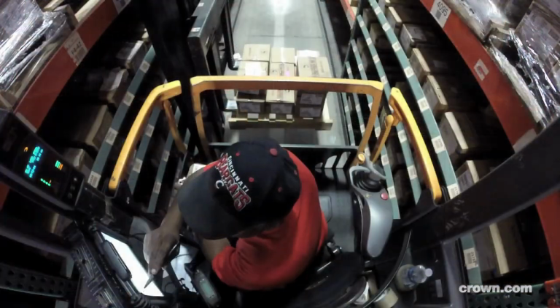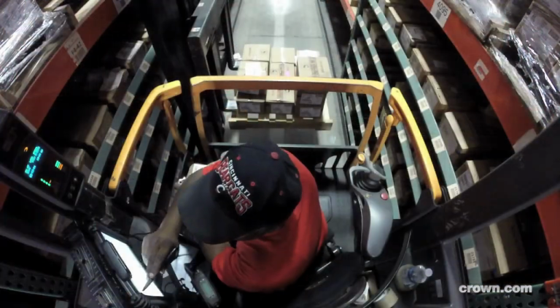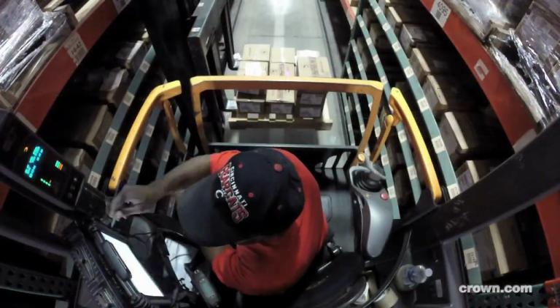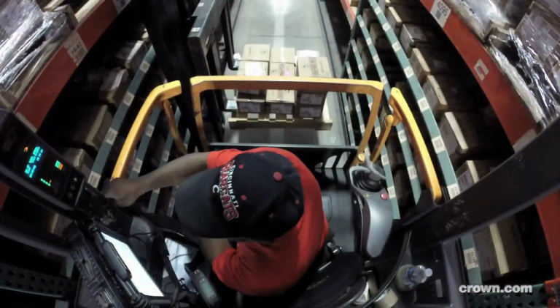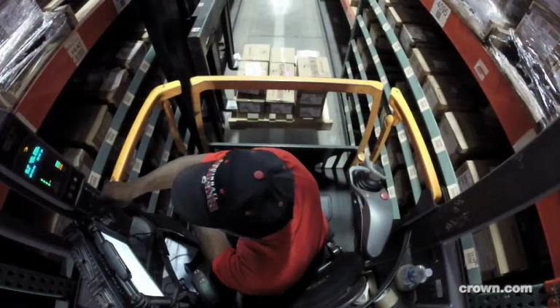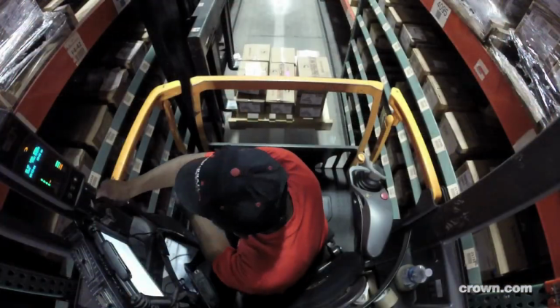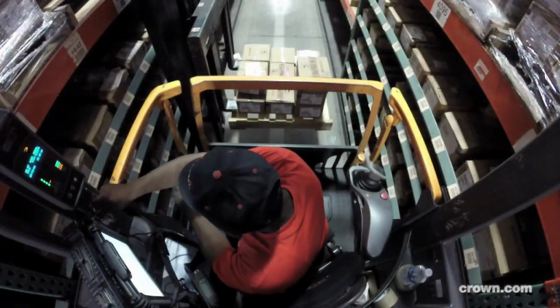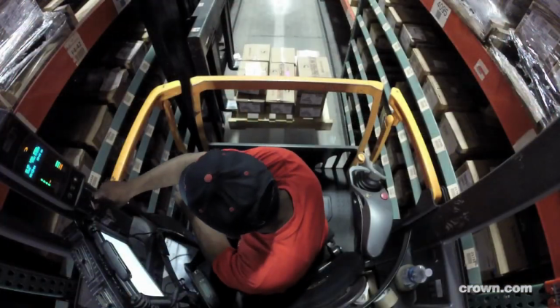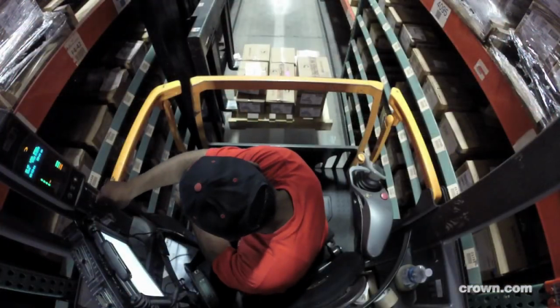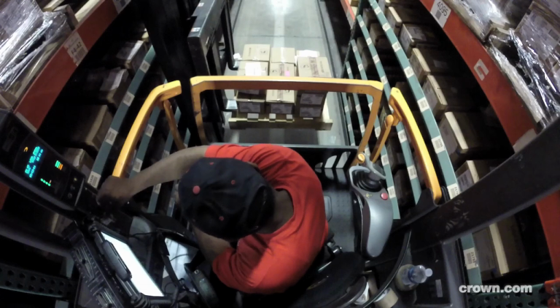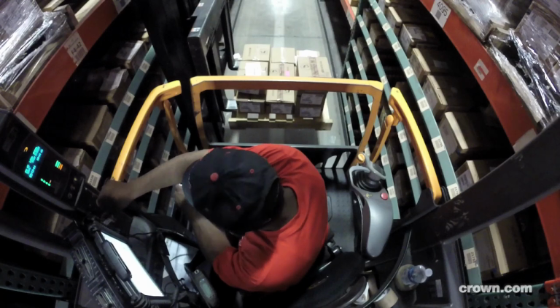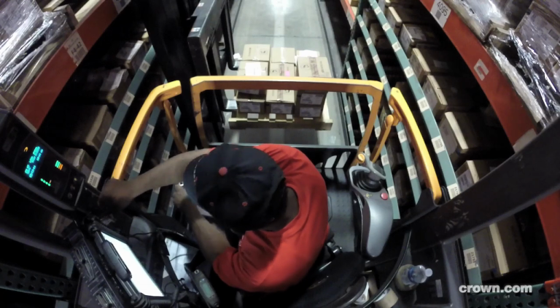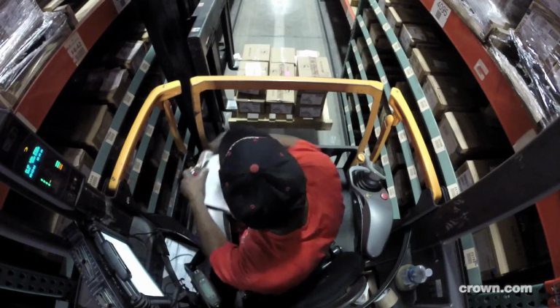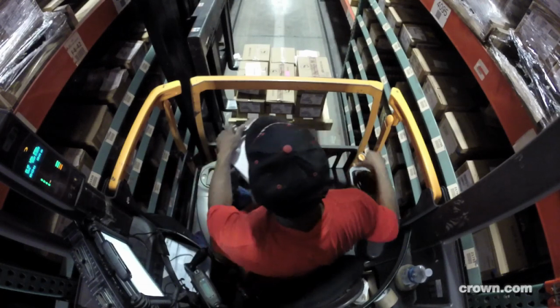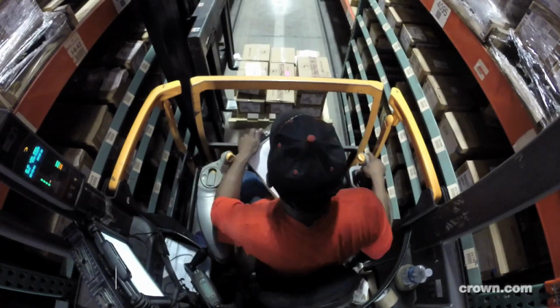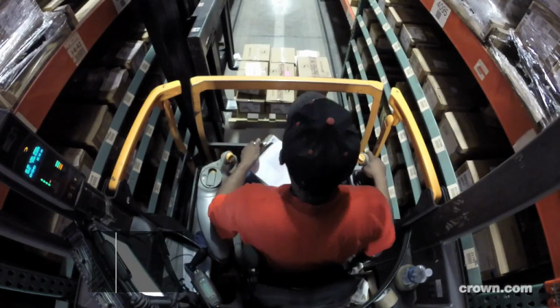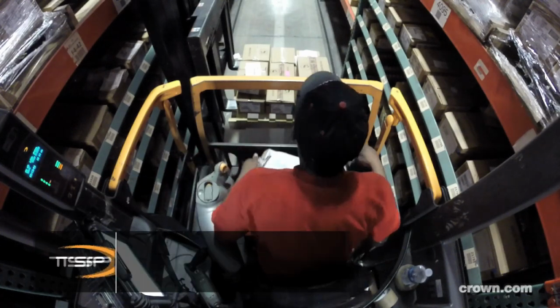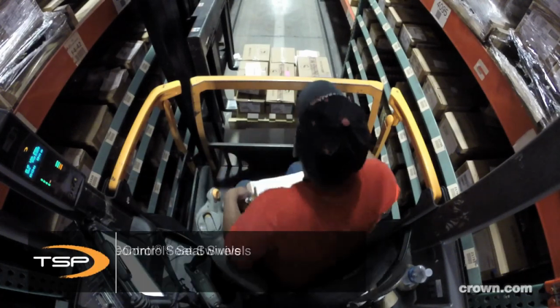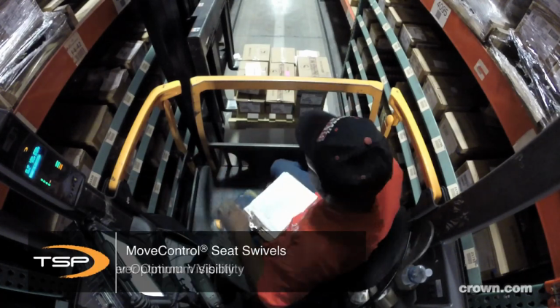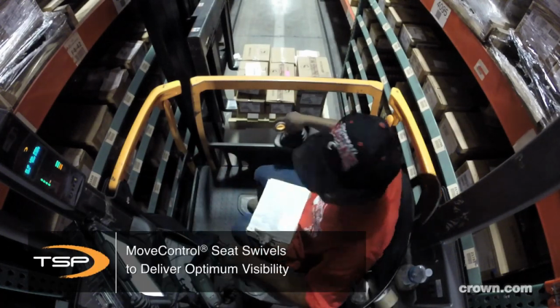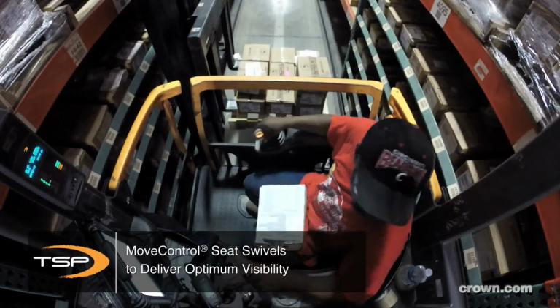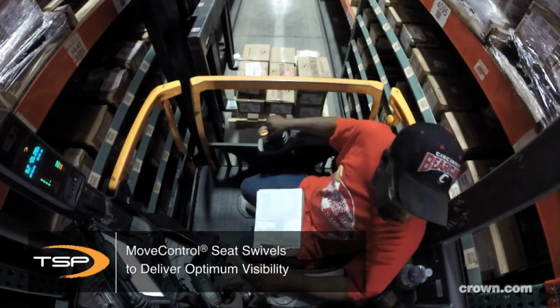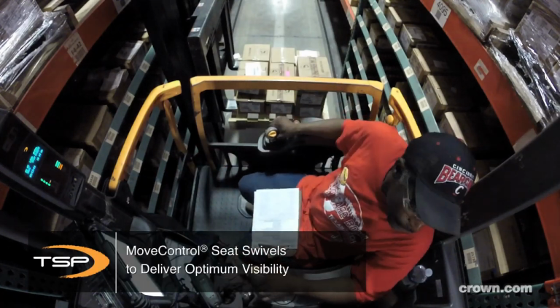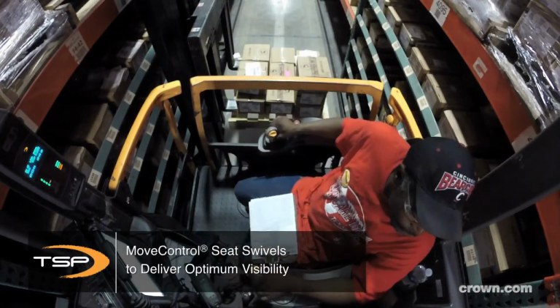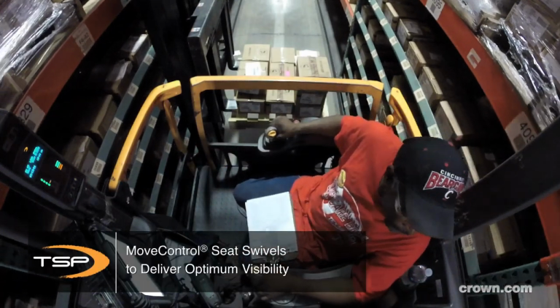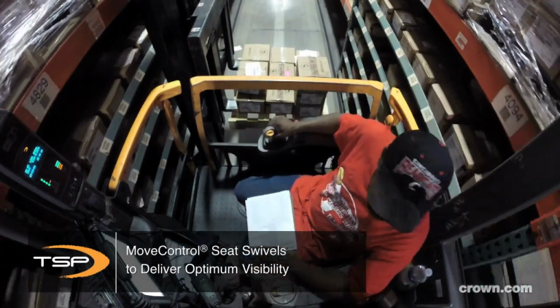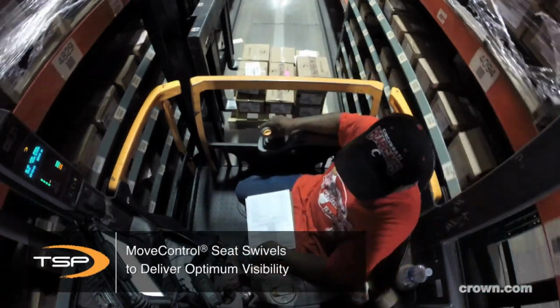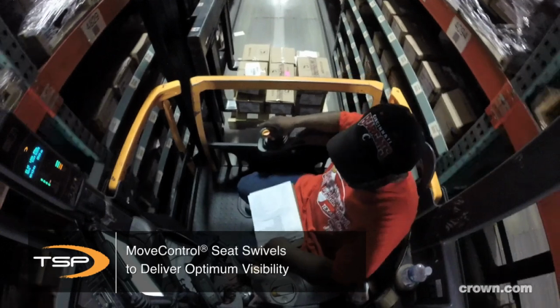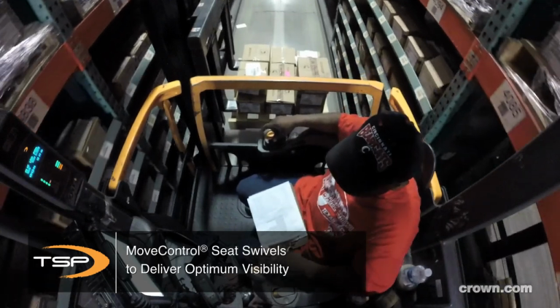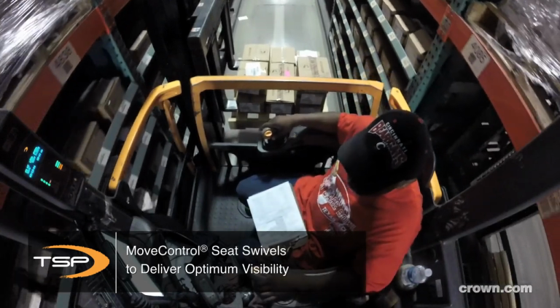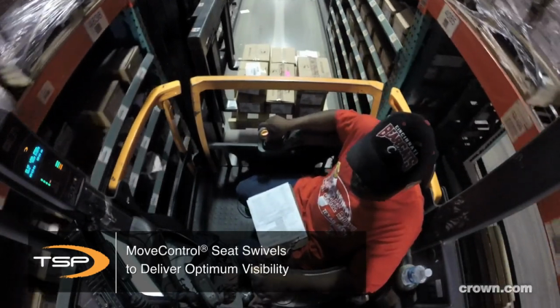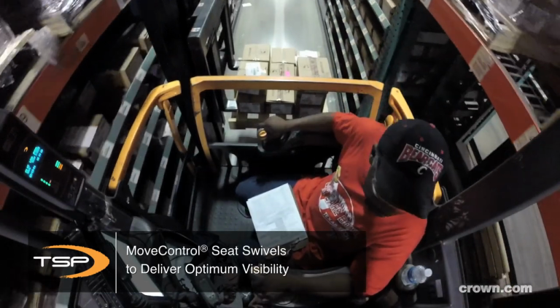They like the fact that the cabin is well lit and they can see their work. They like the fact that the chair swivels when they're operating so they can see all around them and have full visibility.